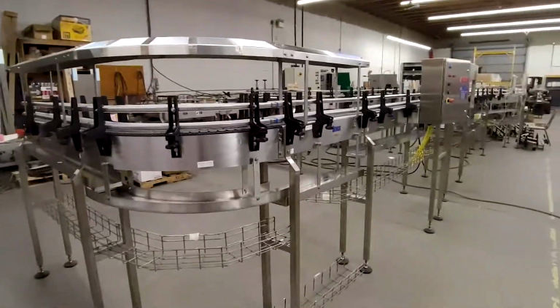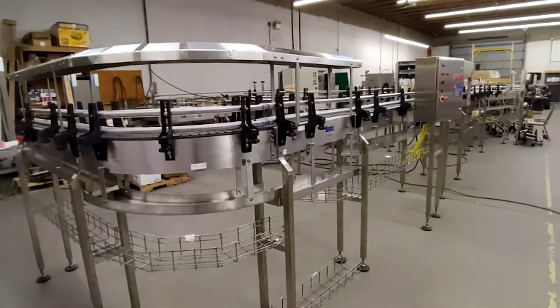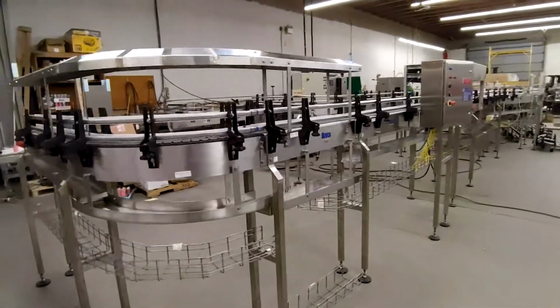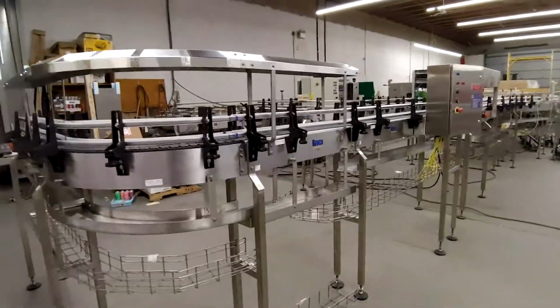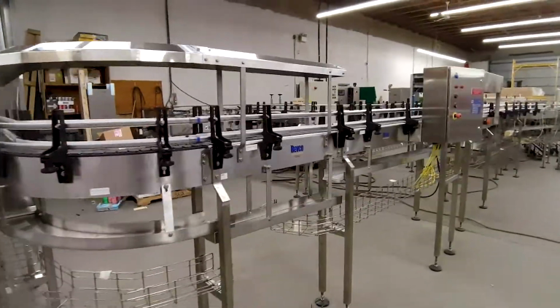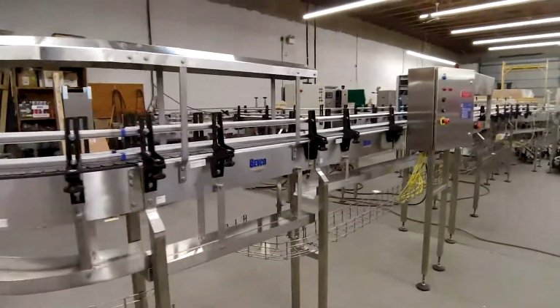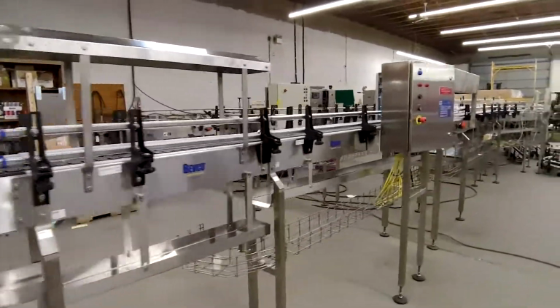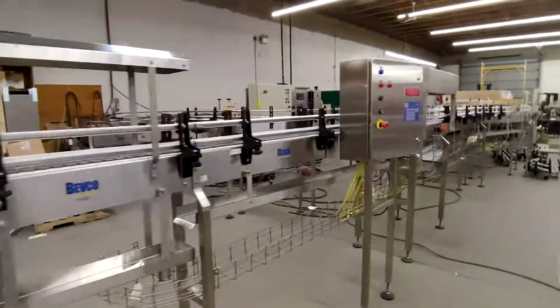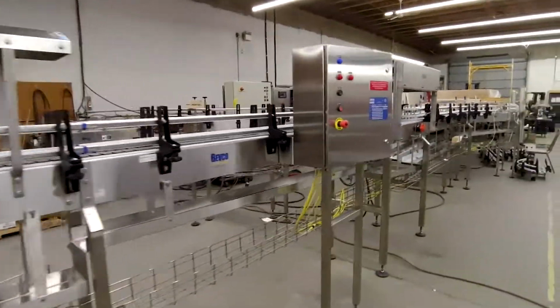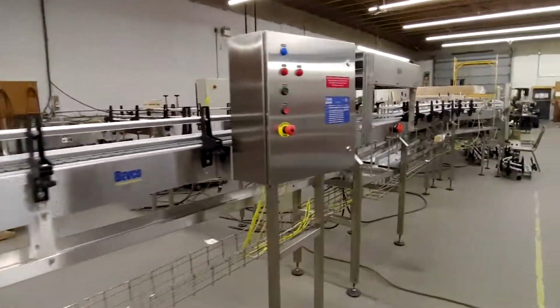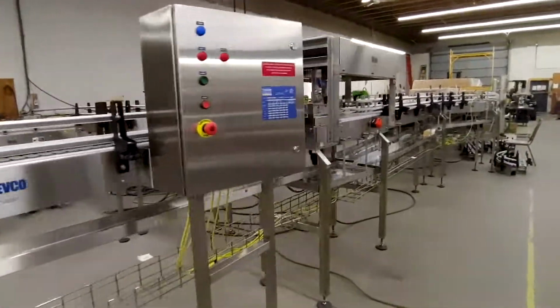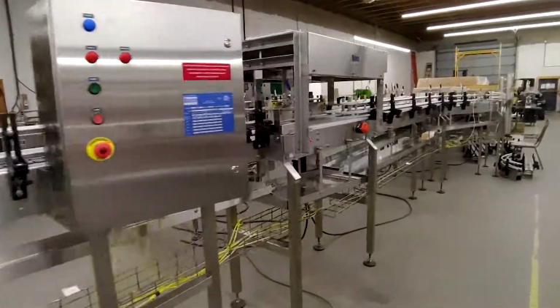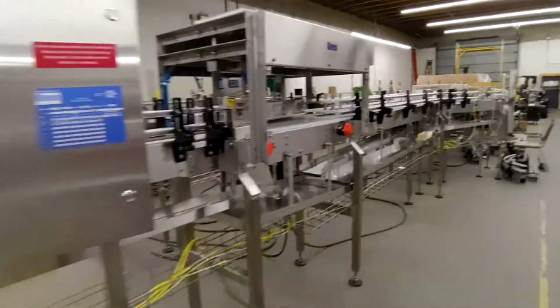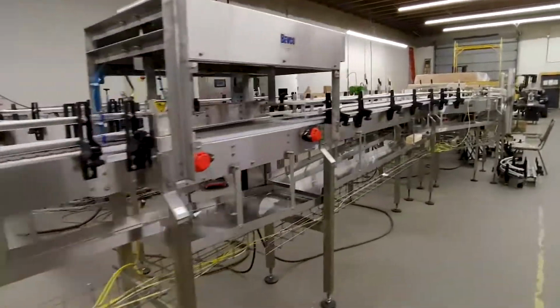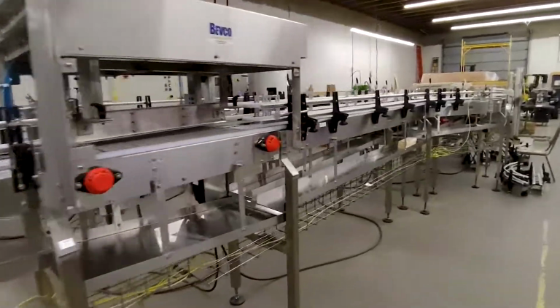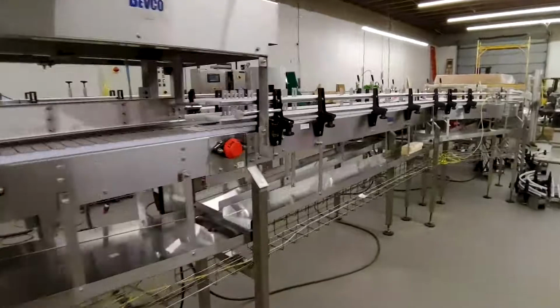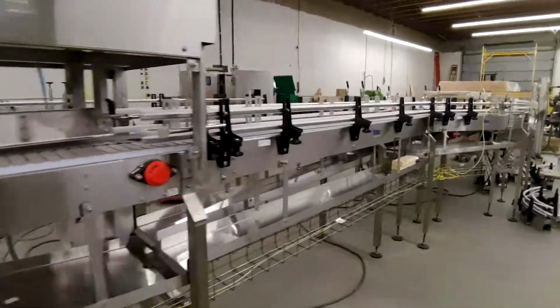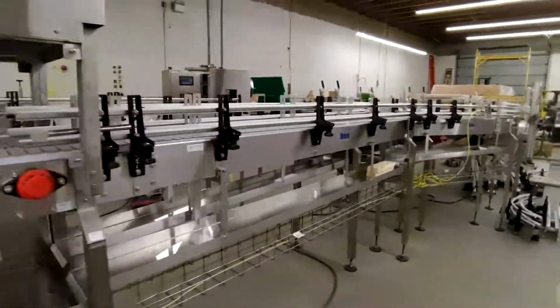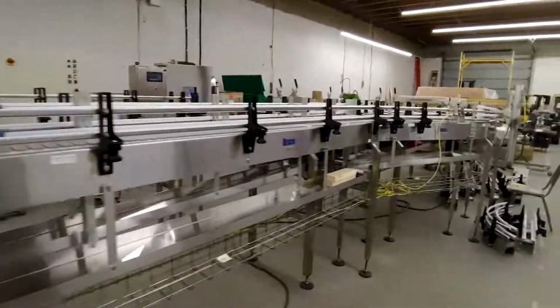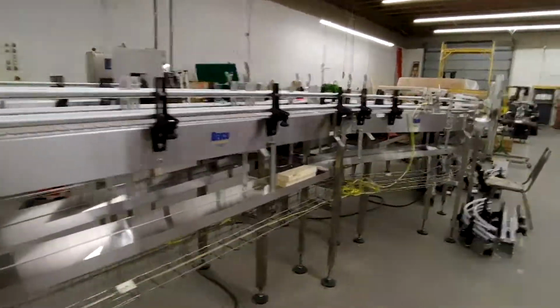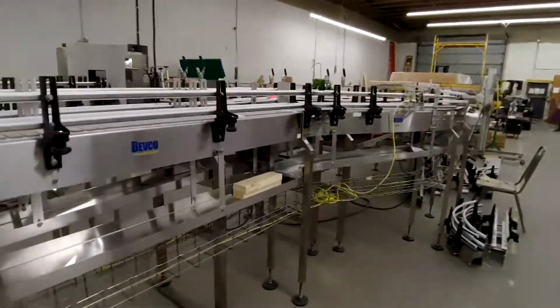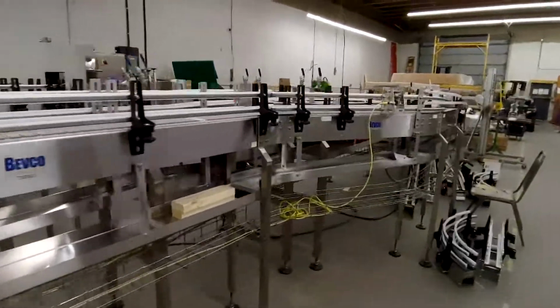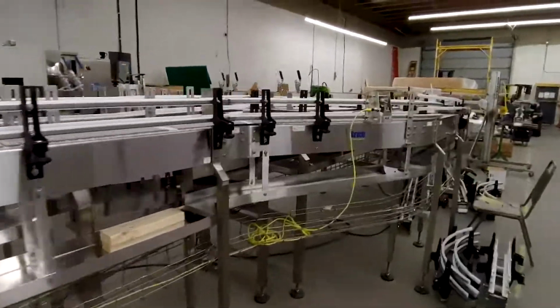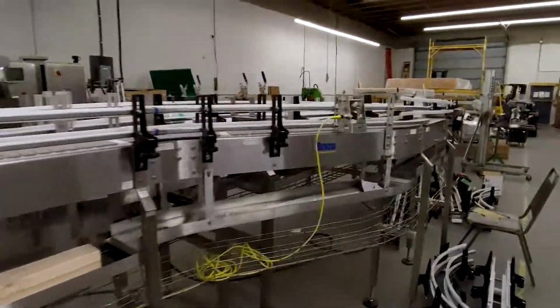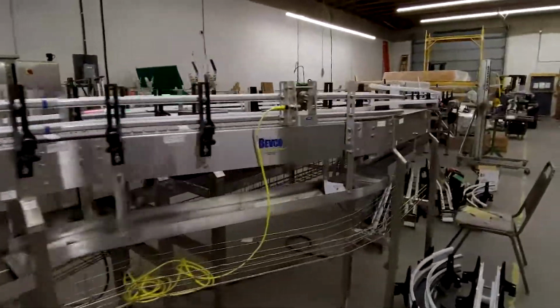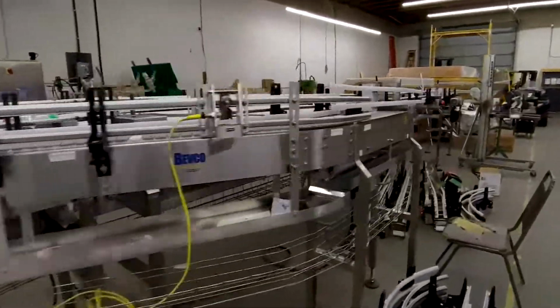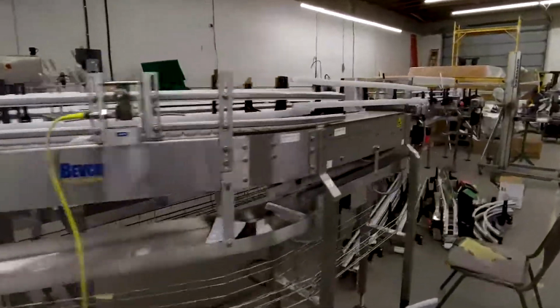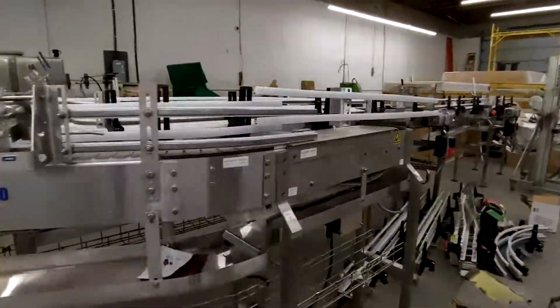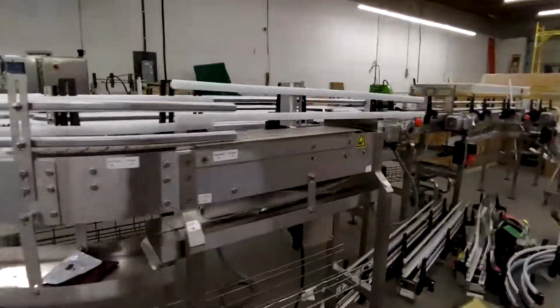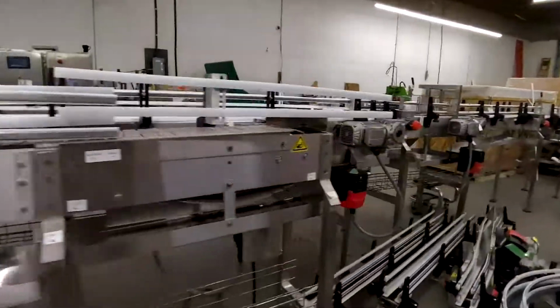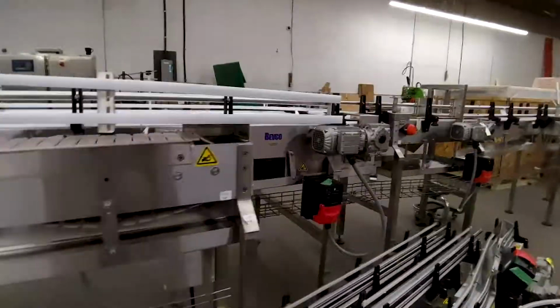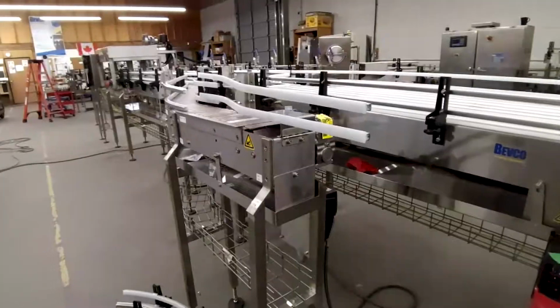So those are some various components of conveyors that are common in our business. I hope this video gave you a quick intro to some of the equipment that we build — thanks for watching.